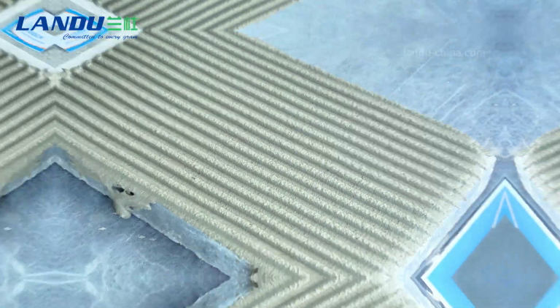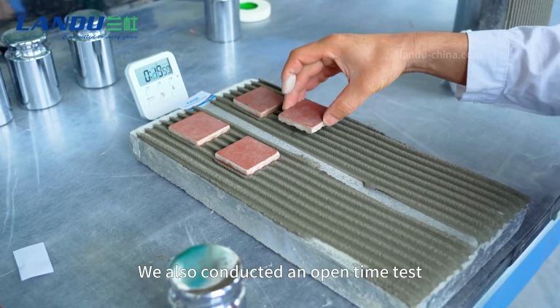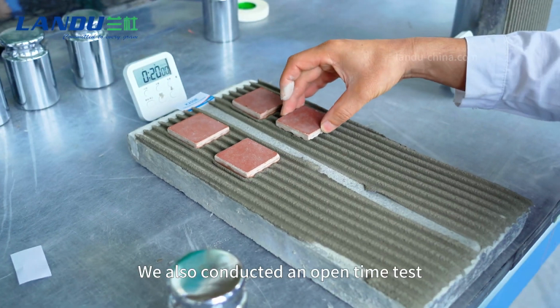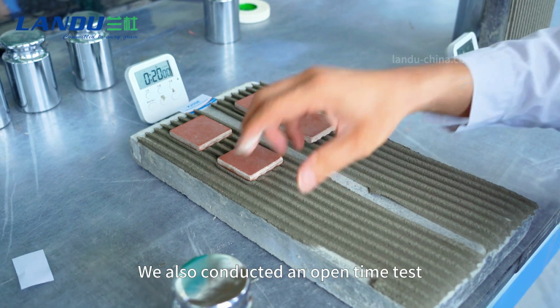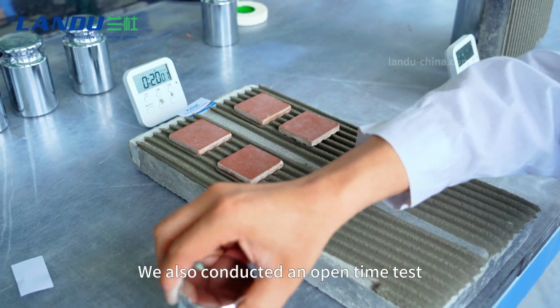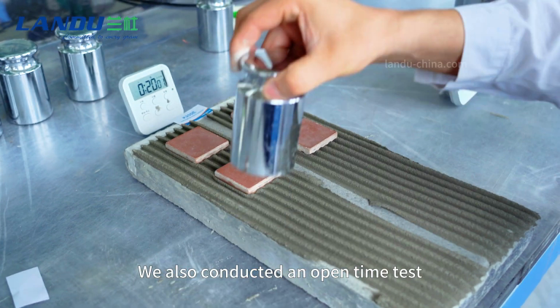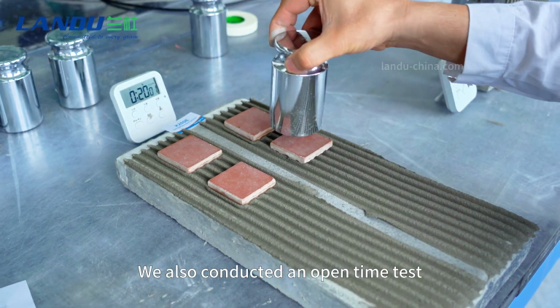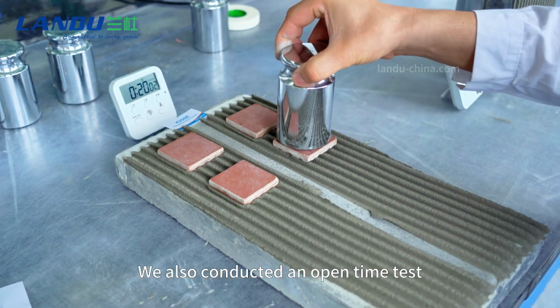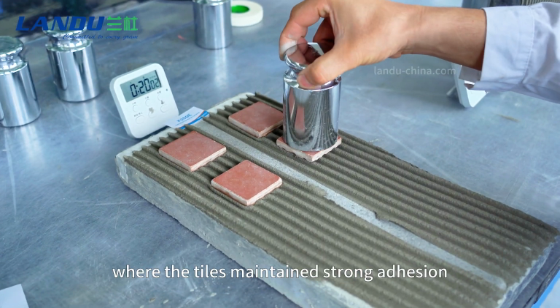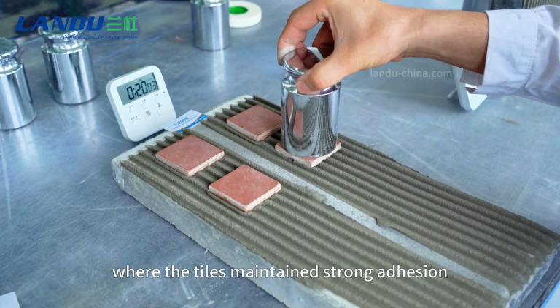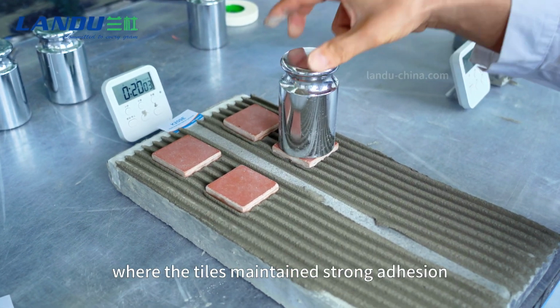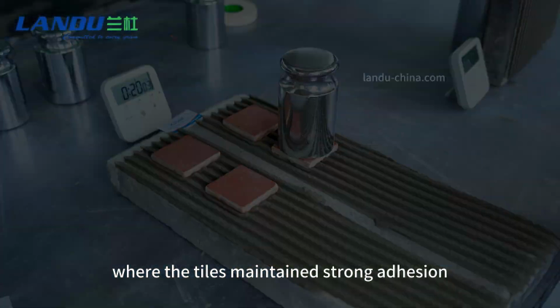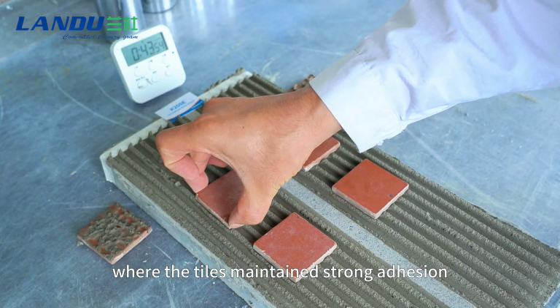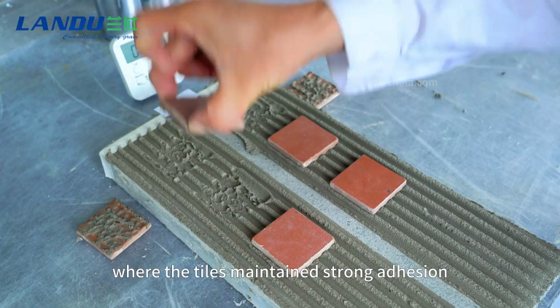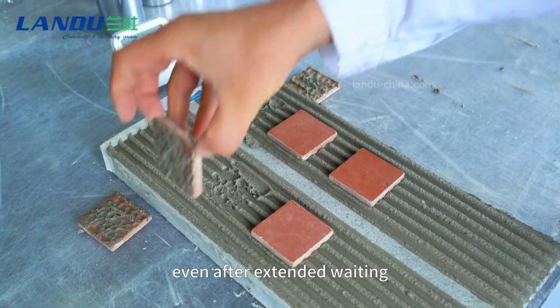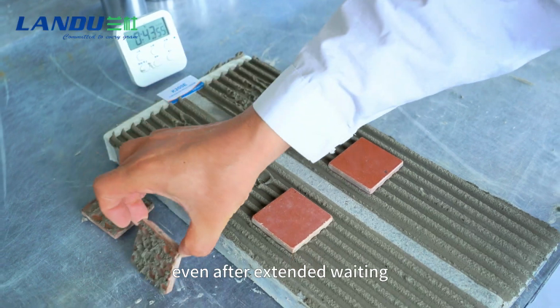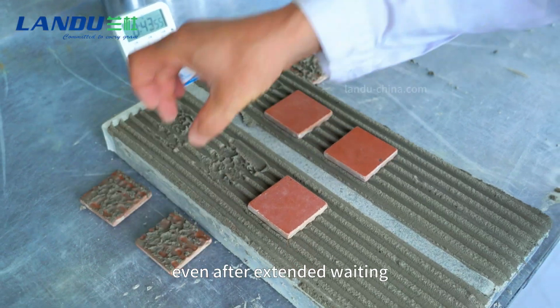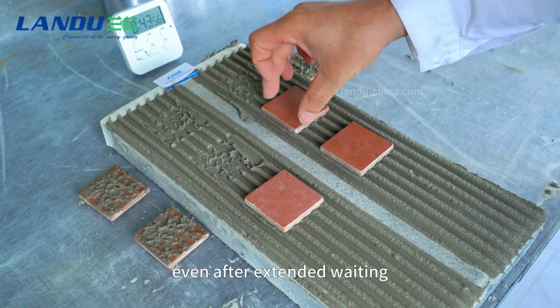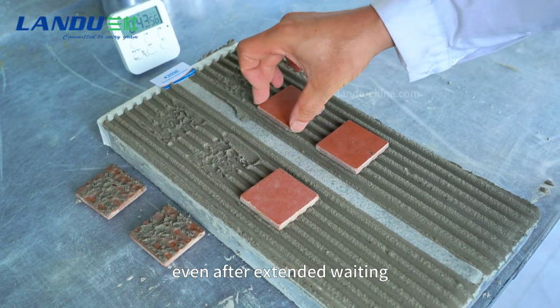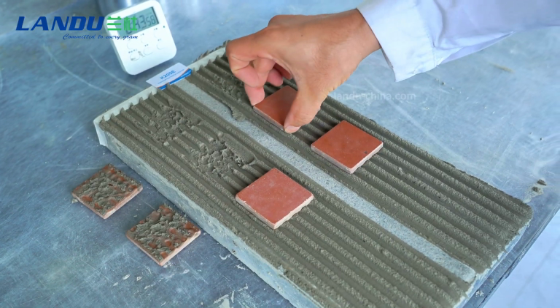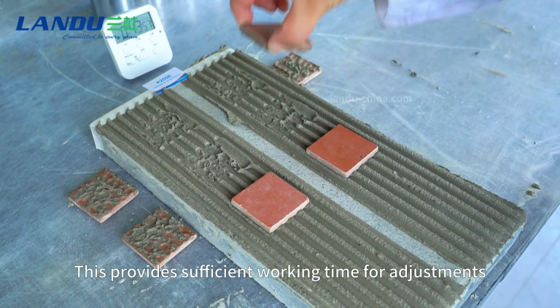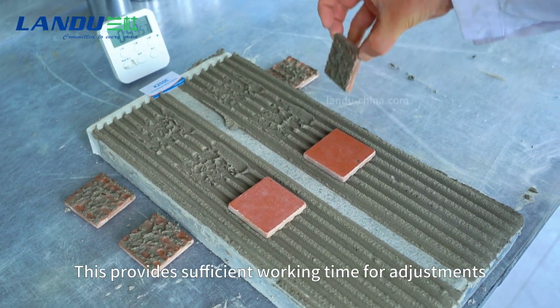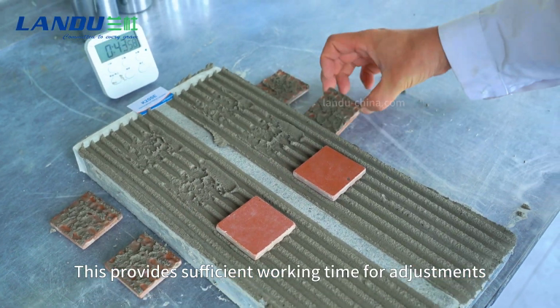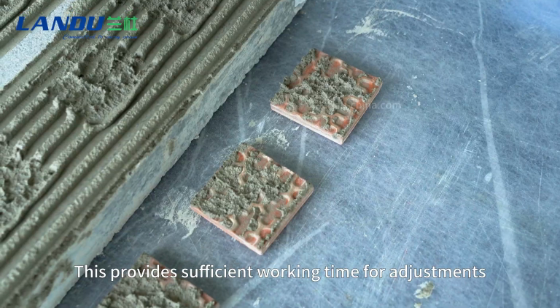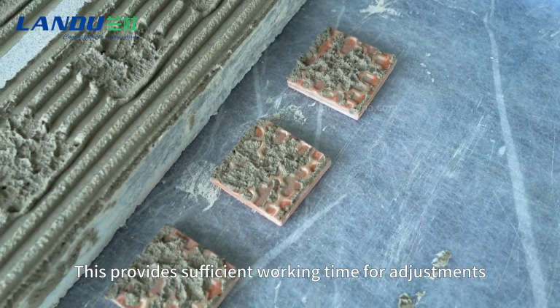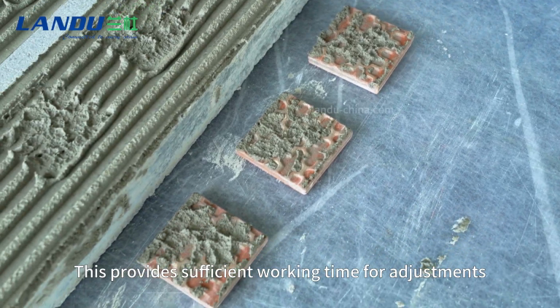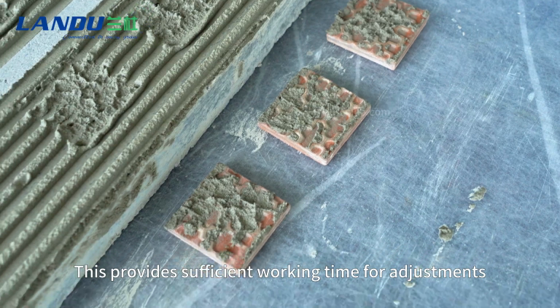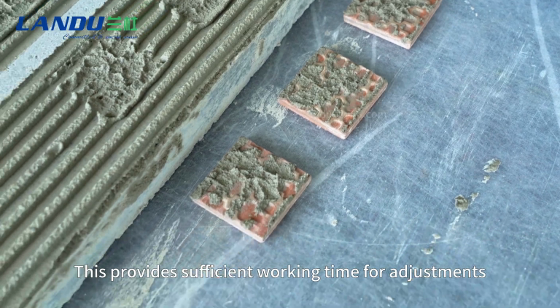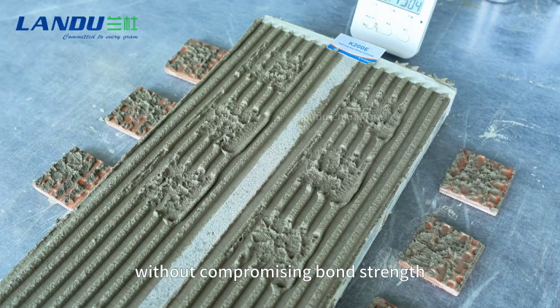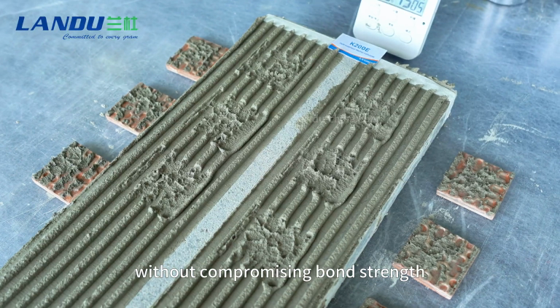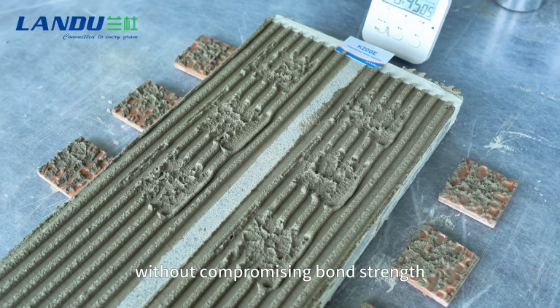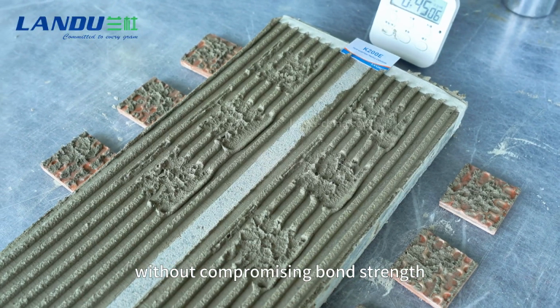We also conducted an open-time test where the tiles maintained strong adhesion even after extended weighting. This provides sufficient working time for adjustments without compromising bond strength.